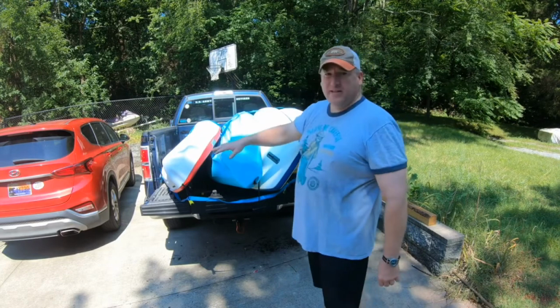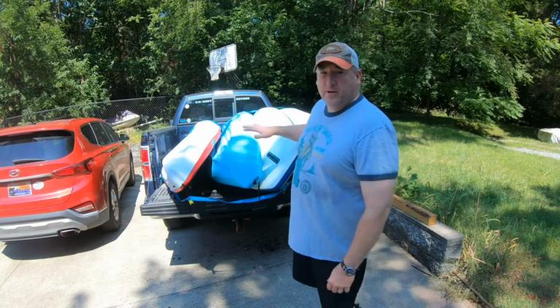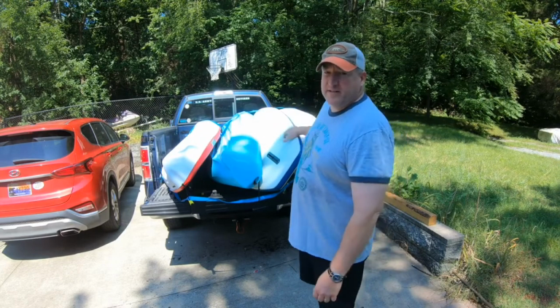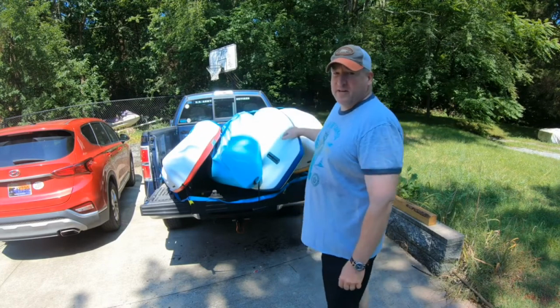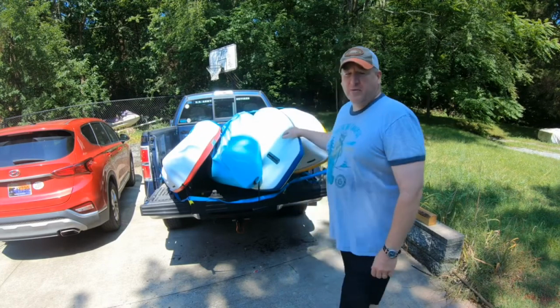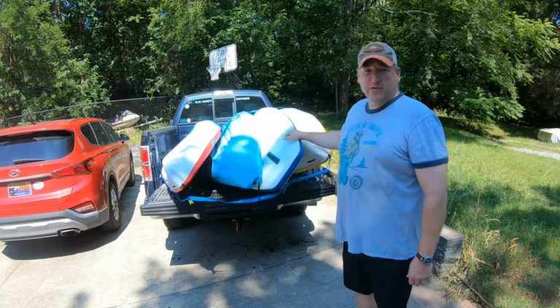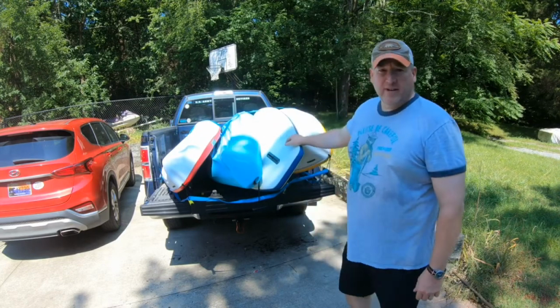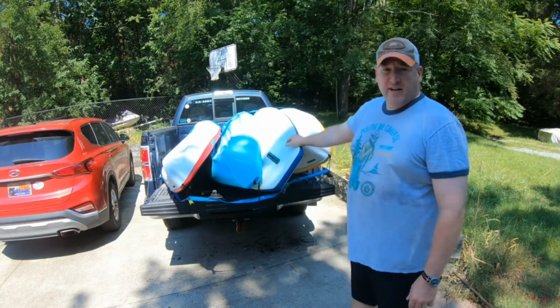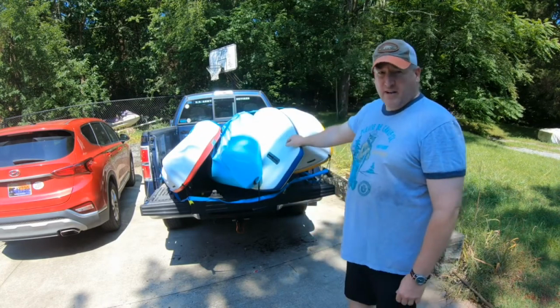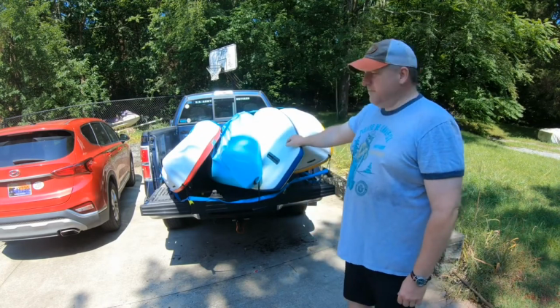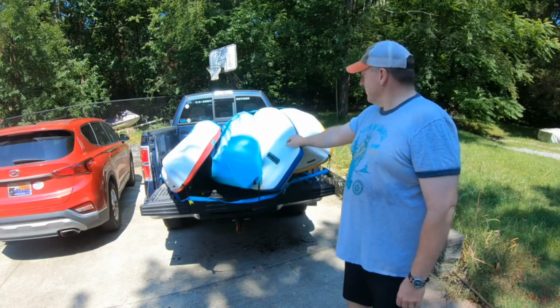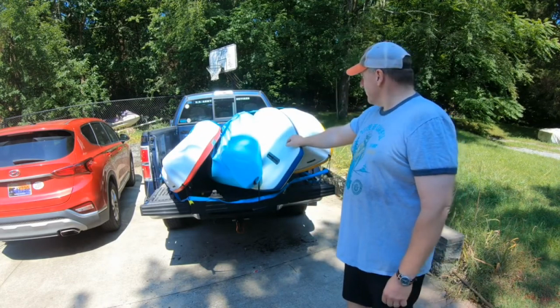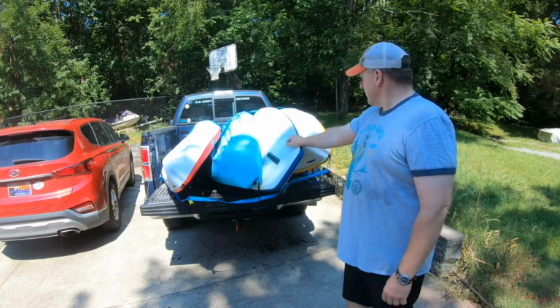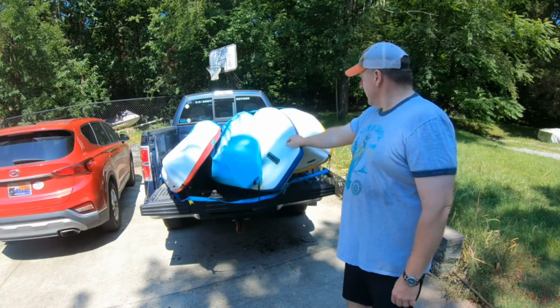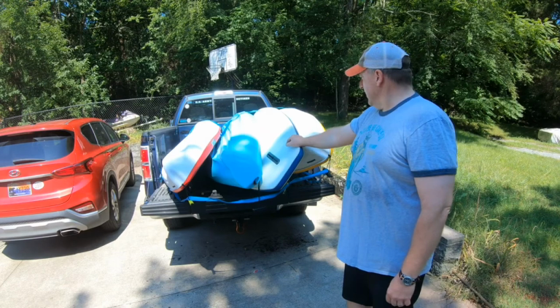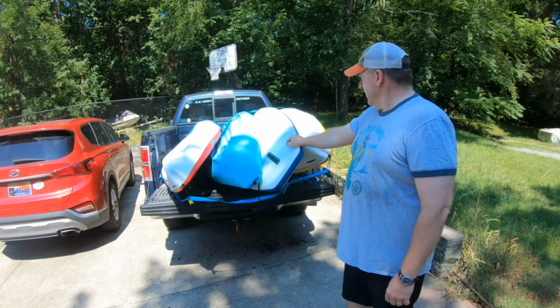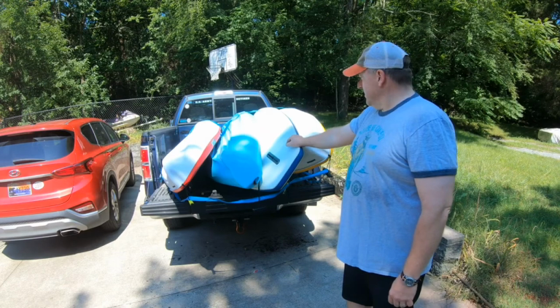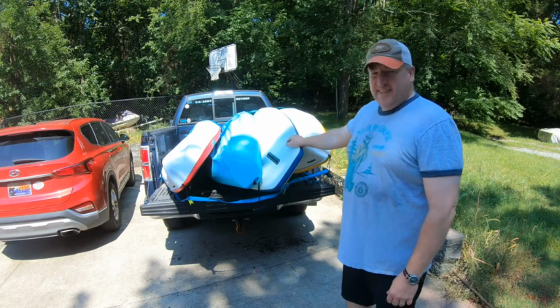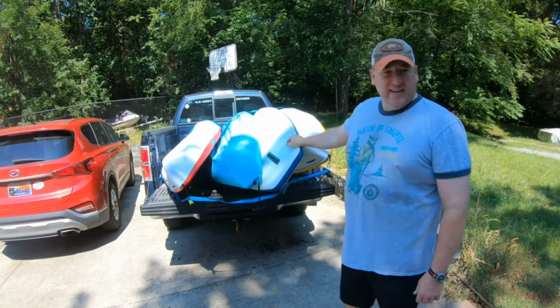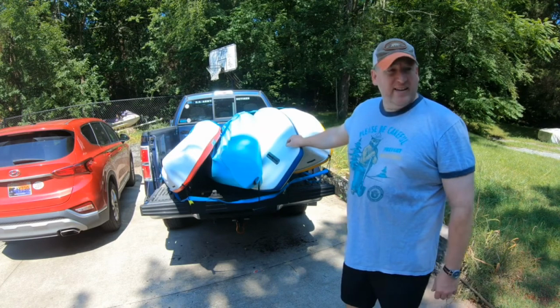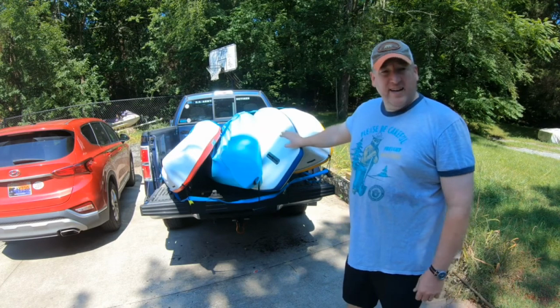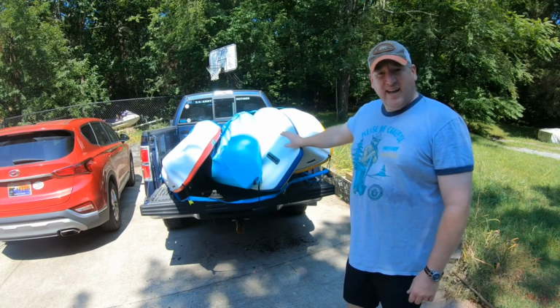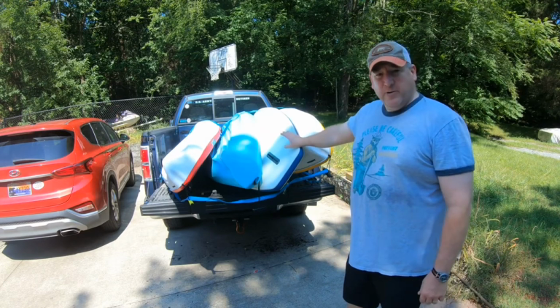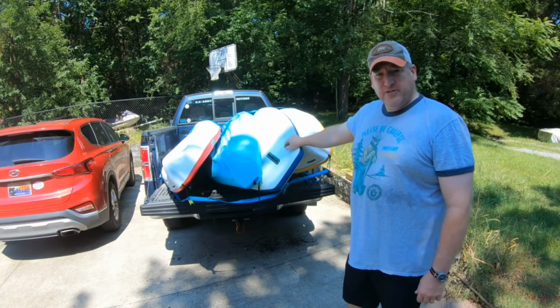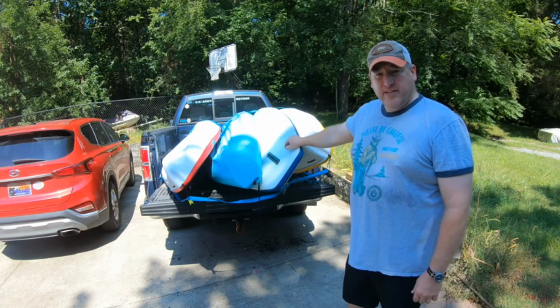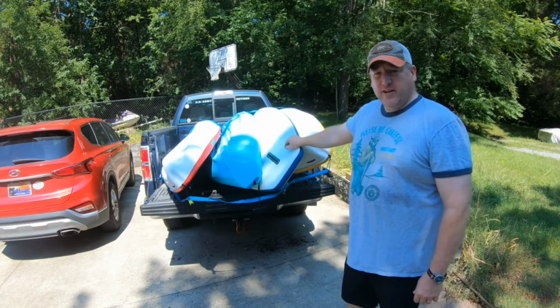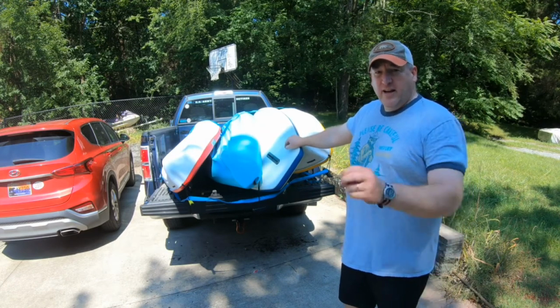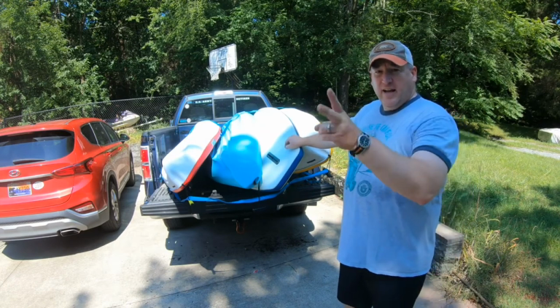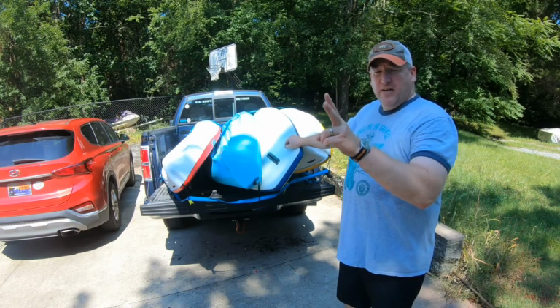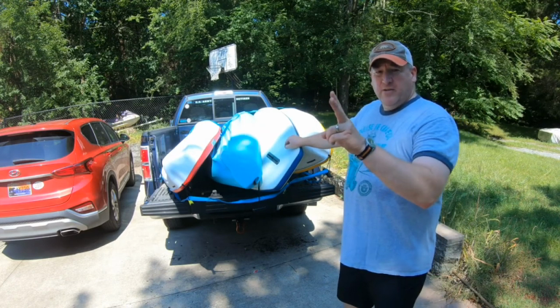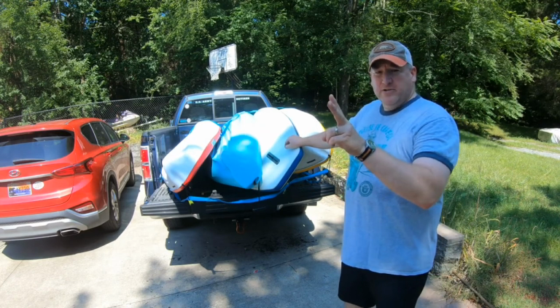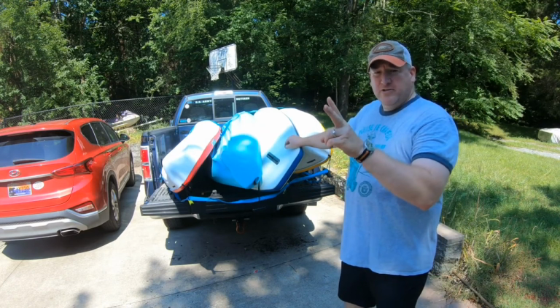and one stand-up paddleboard loaded. And you may think, how are those going to stay in there with just two straps?